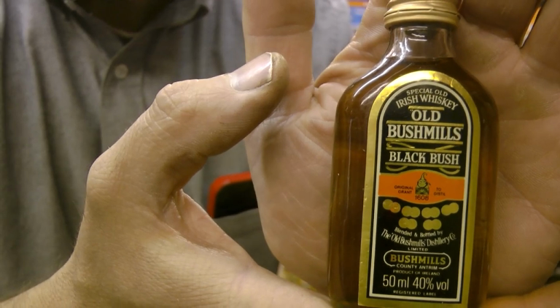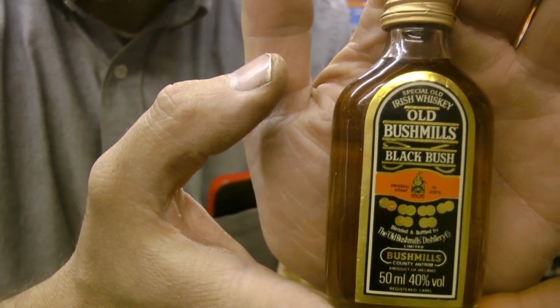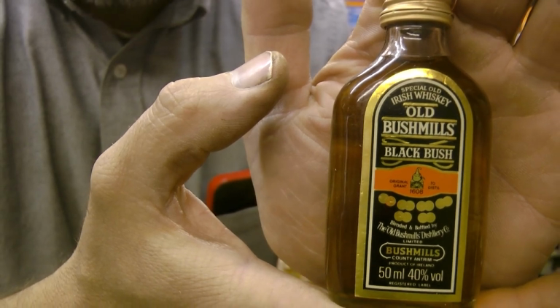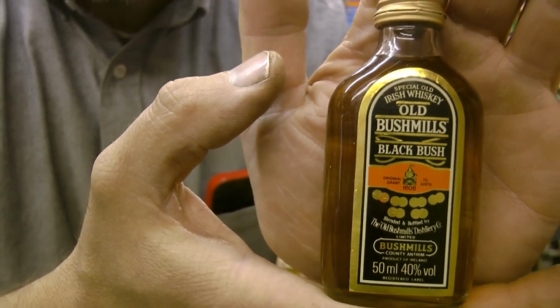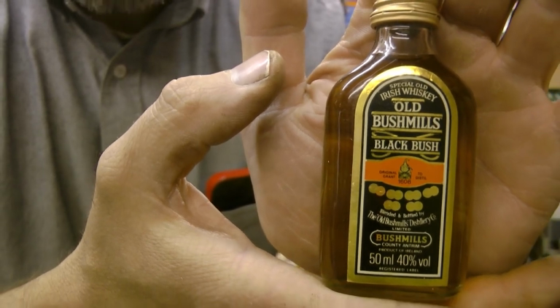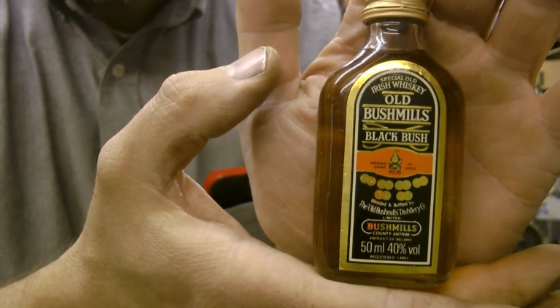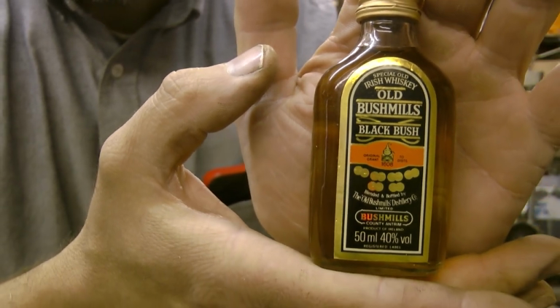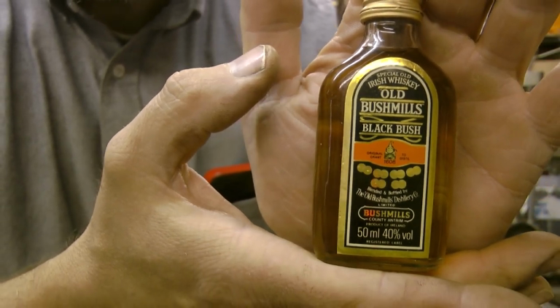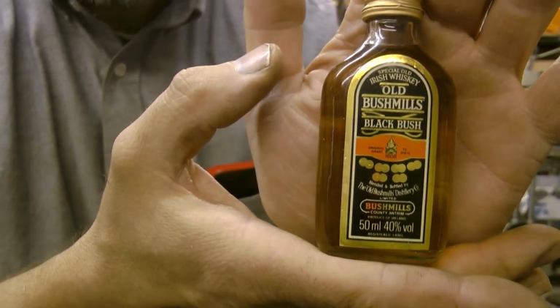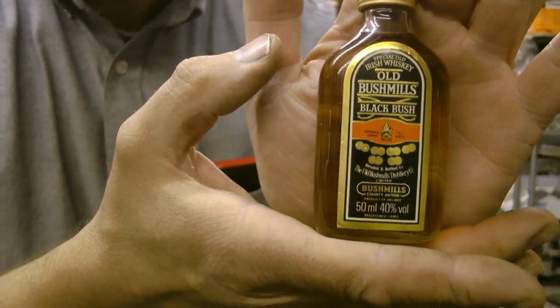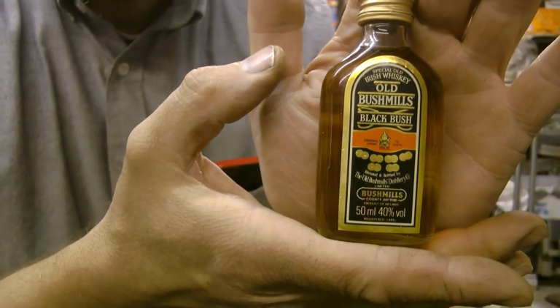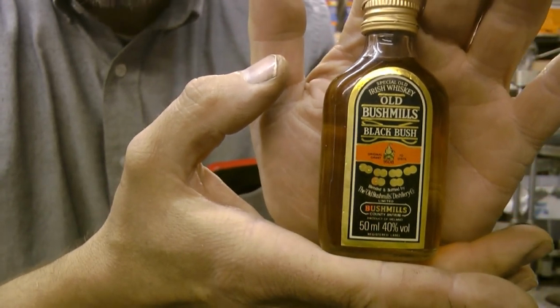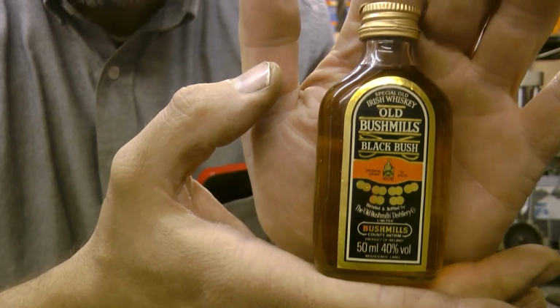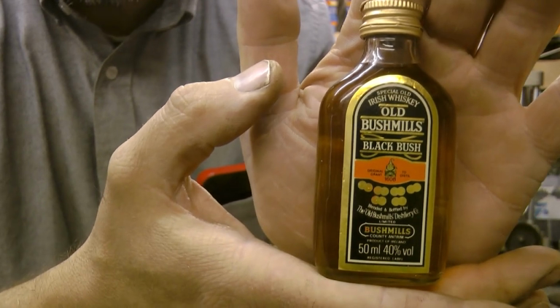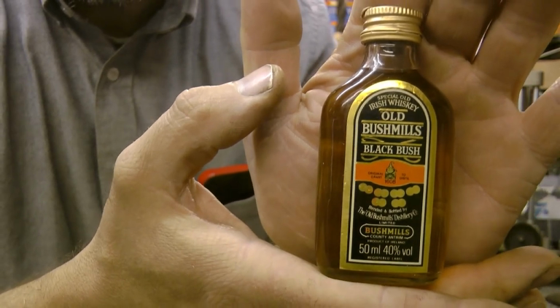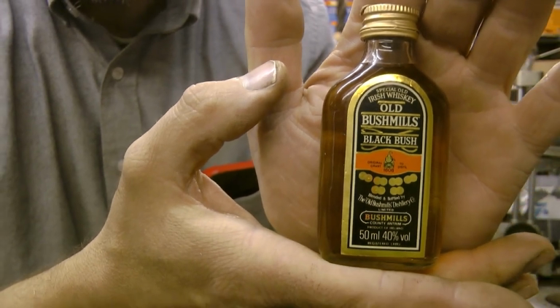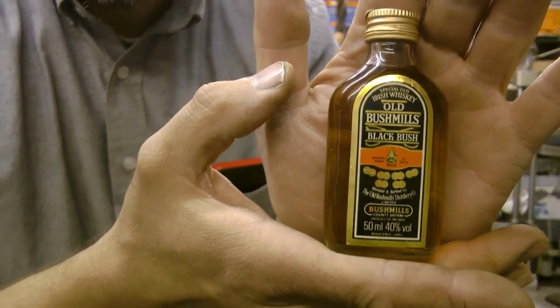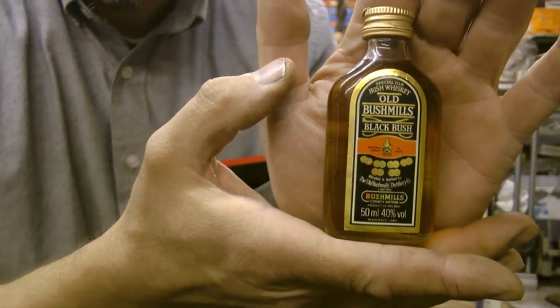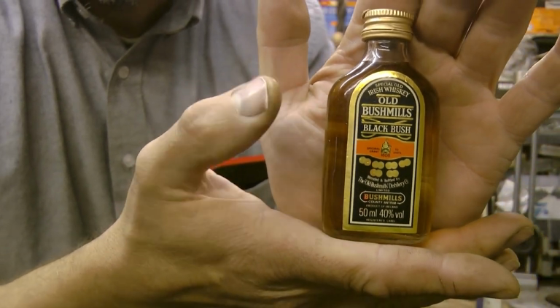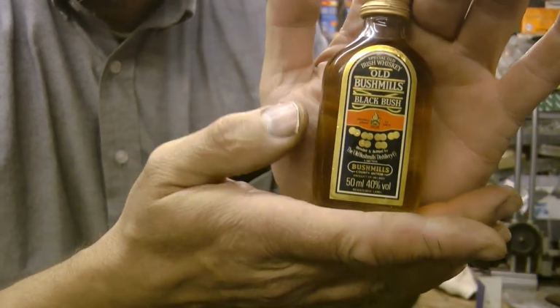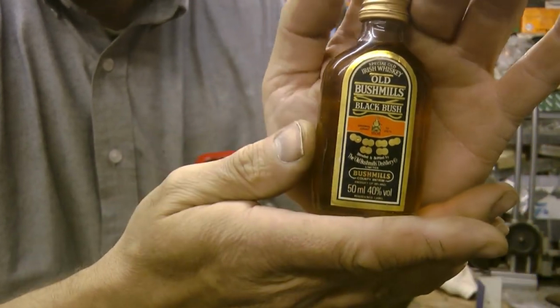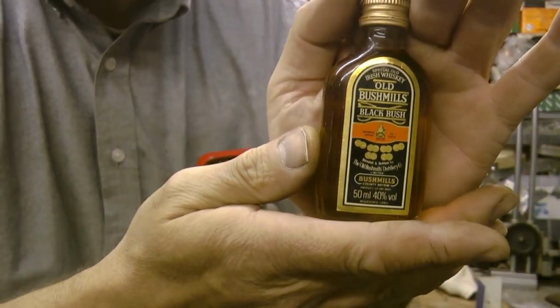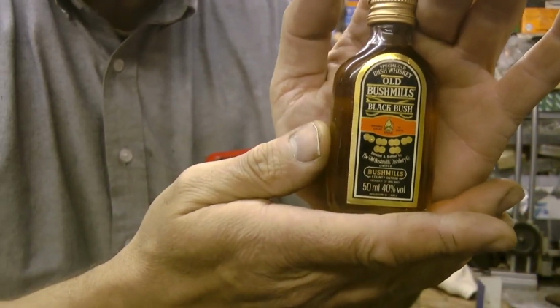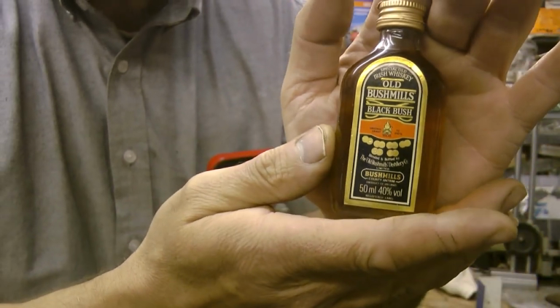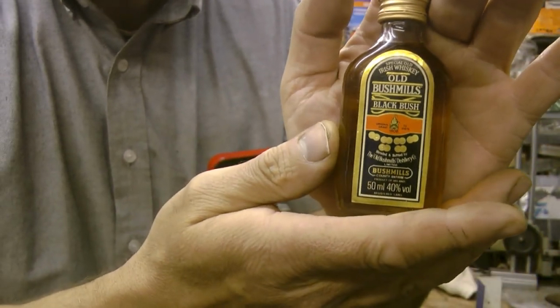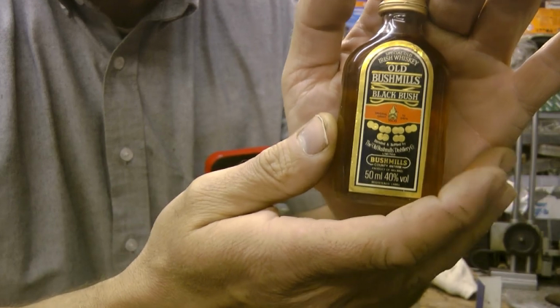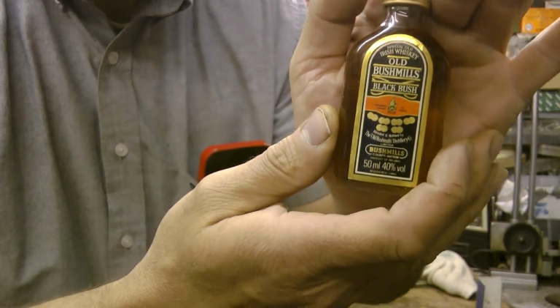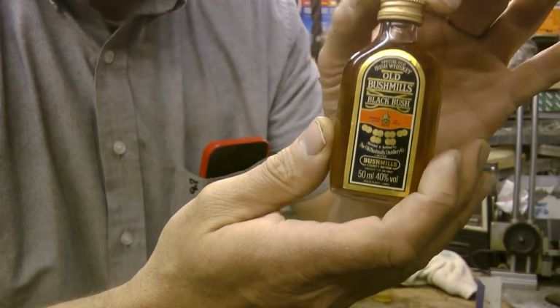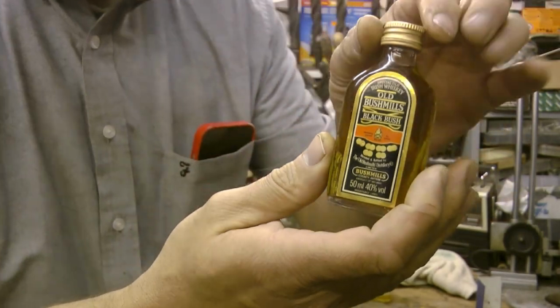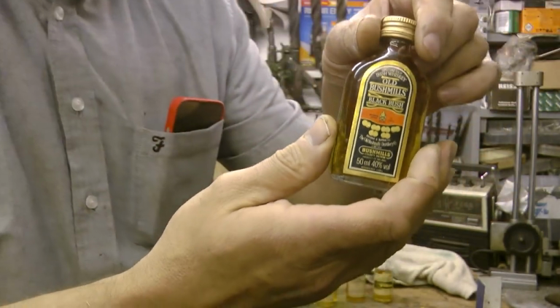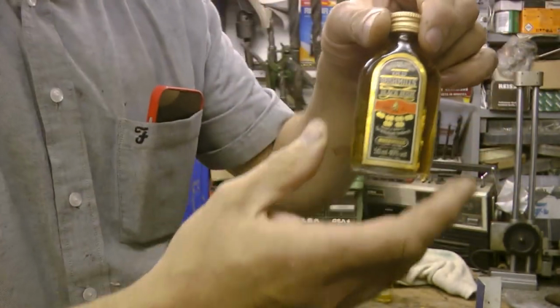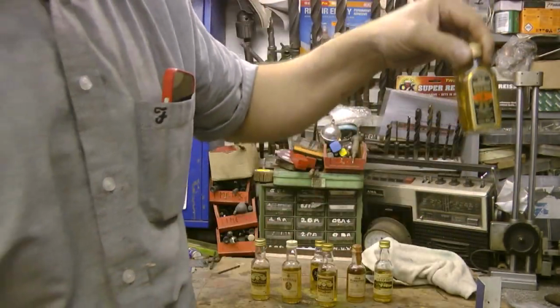I'm not quite sure how old these things are. Blackbush — can't go wrong with Blackbush, can you? Do any of you guys recognize any of these? I've never heard of some of these.